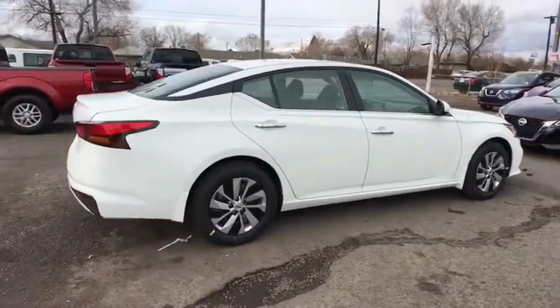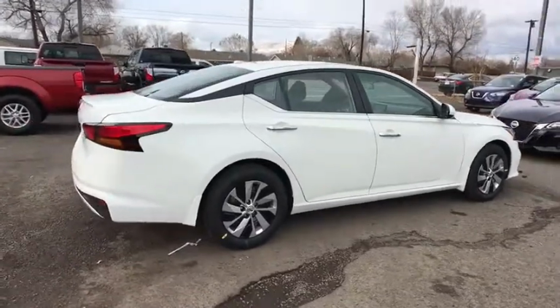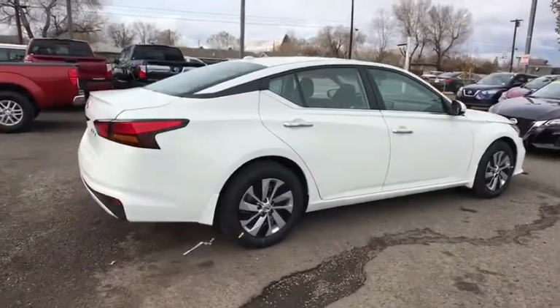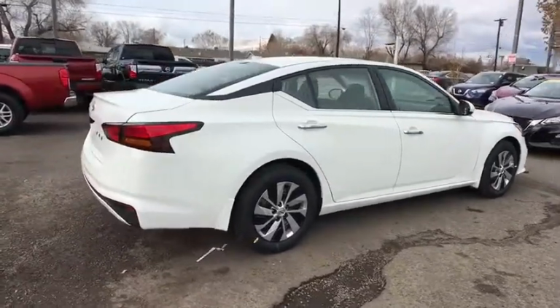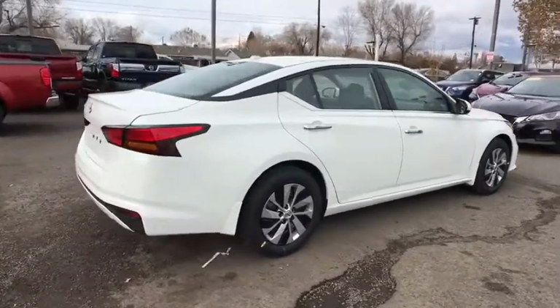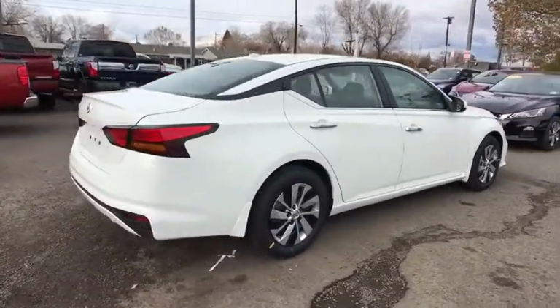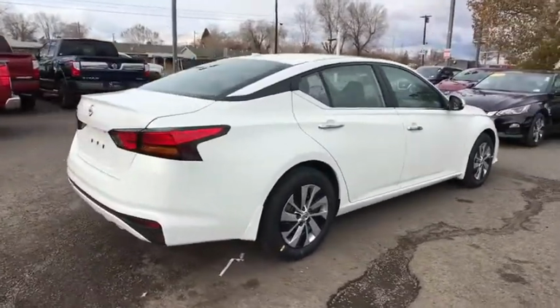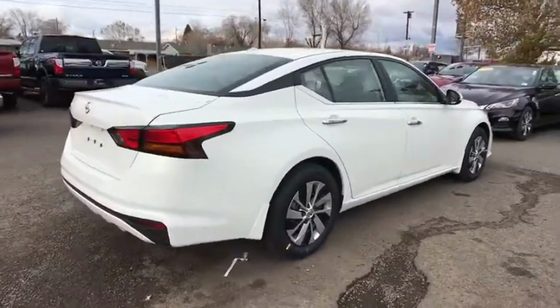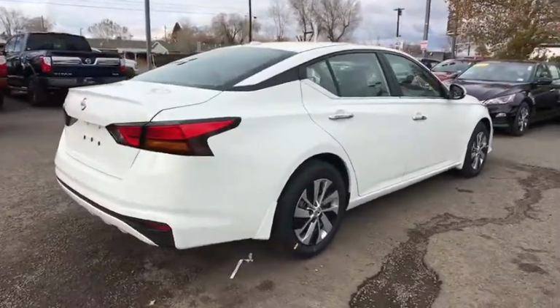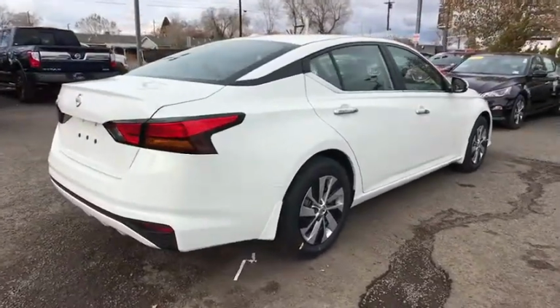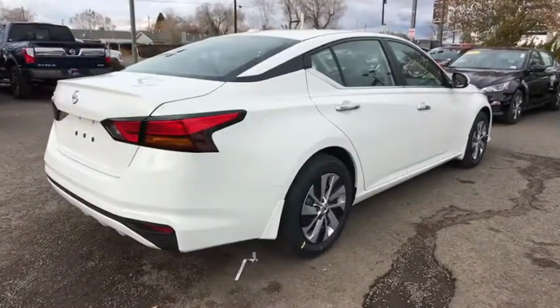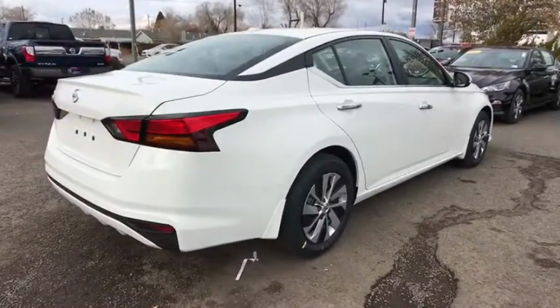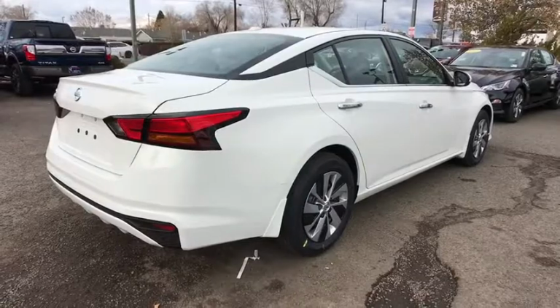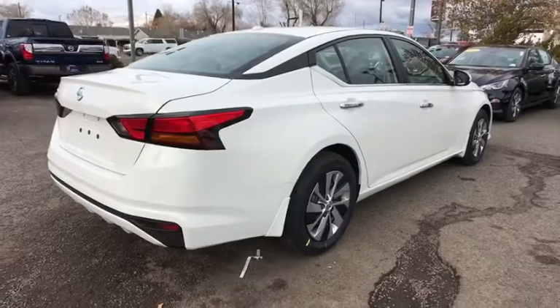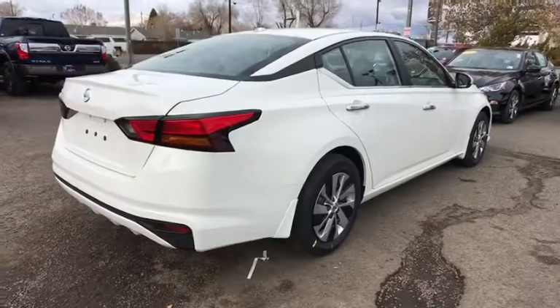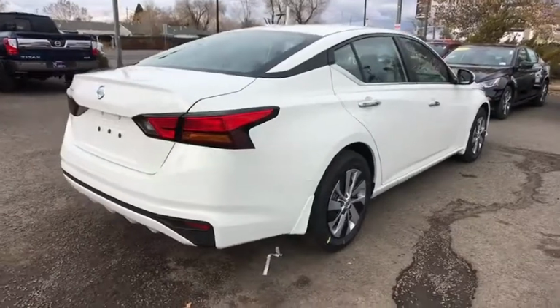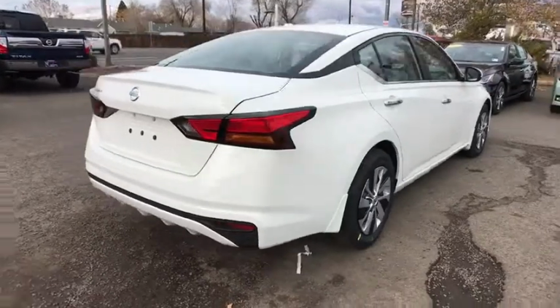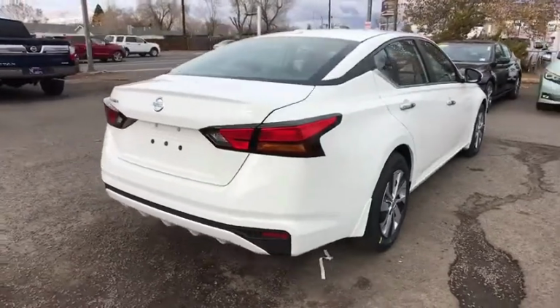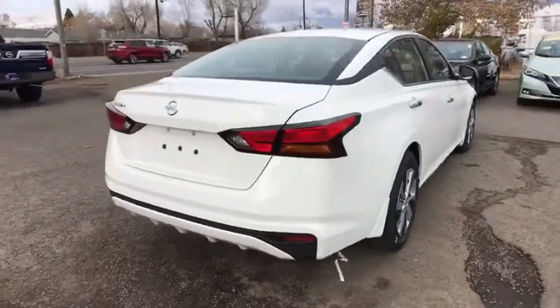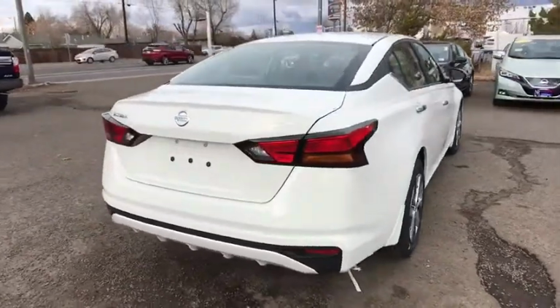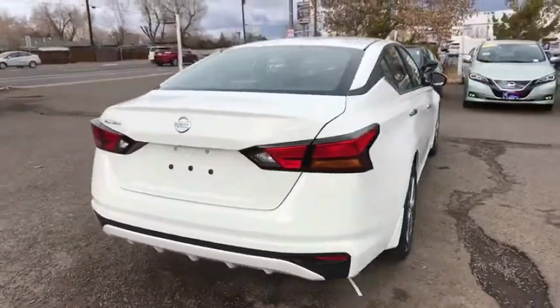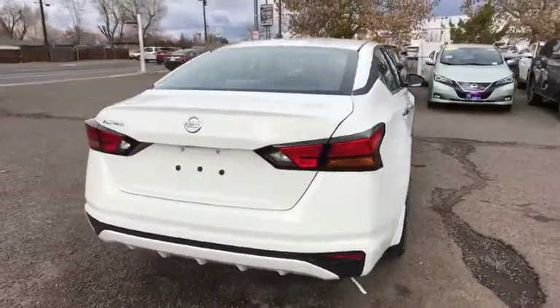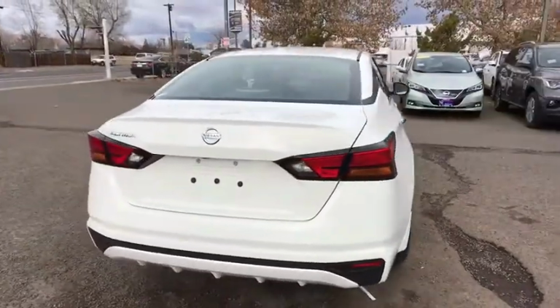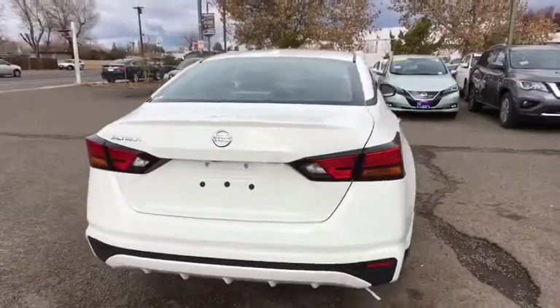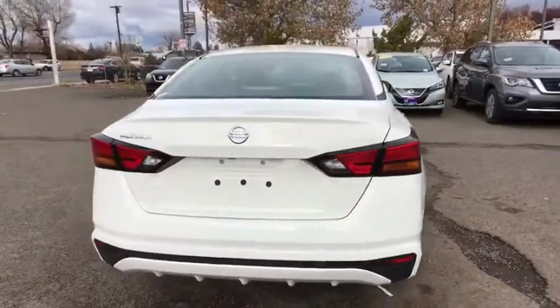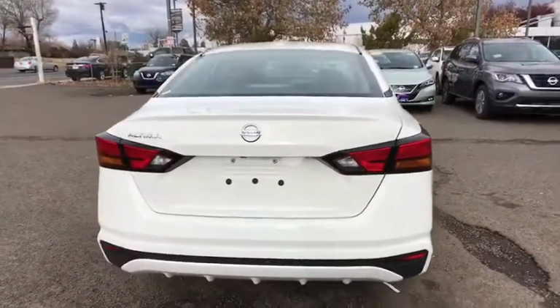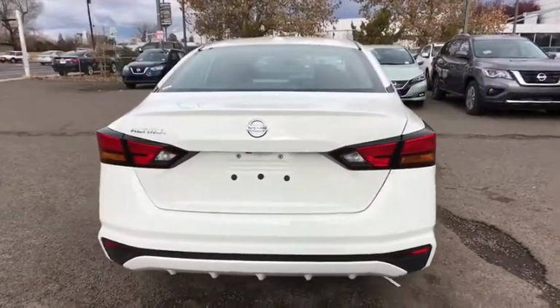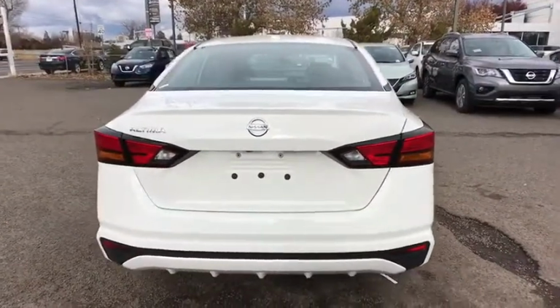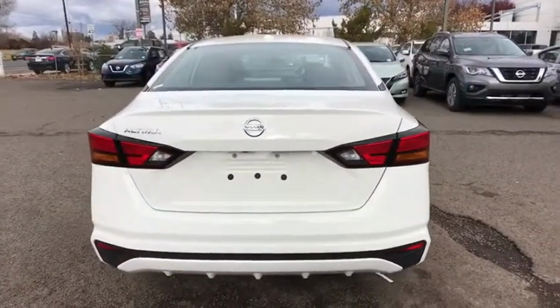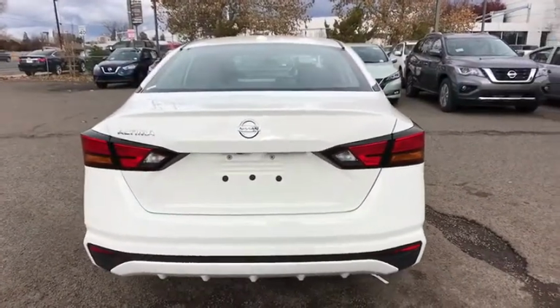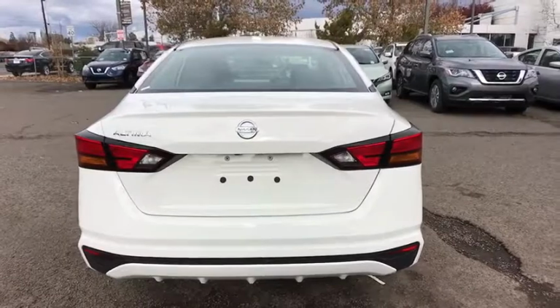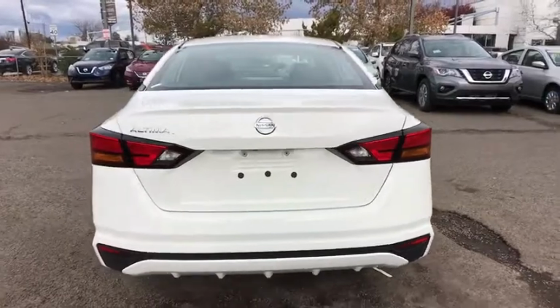Stability control, traction control, remote engine start, anti-lock braking system, steering wheel audio controls, keyless entry, backup camera, Bluetooth.